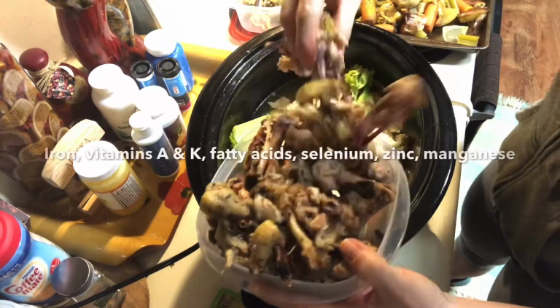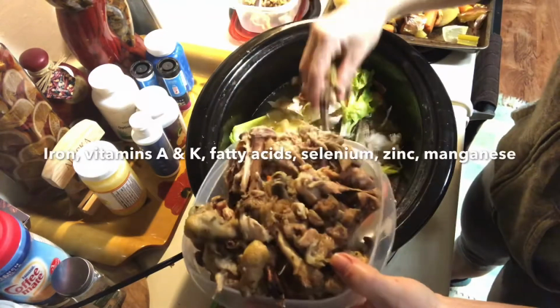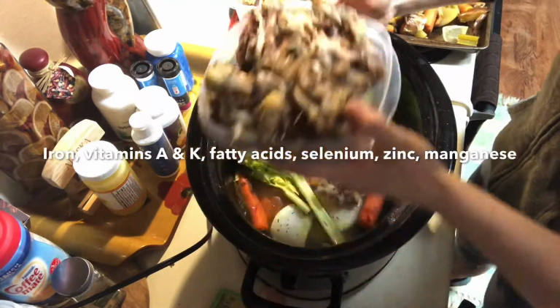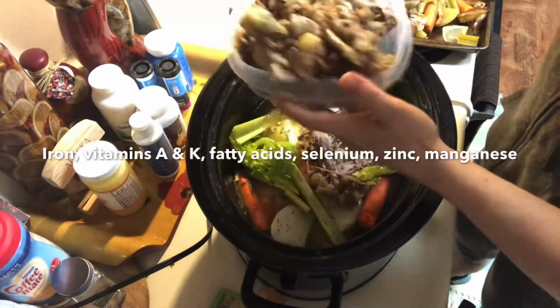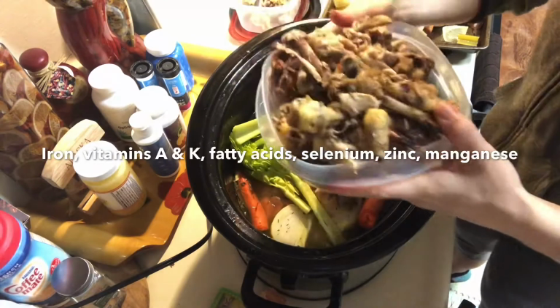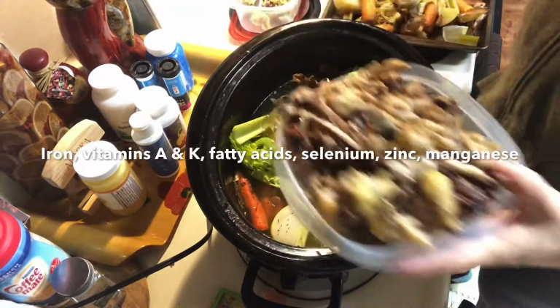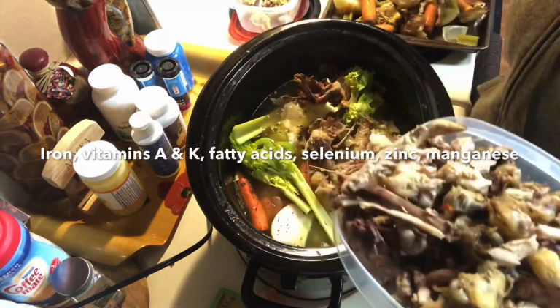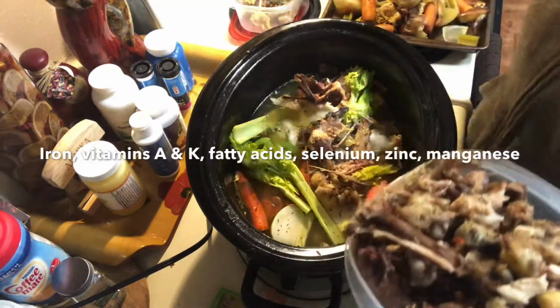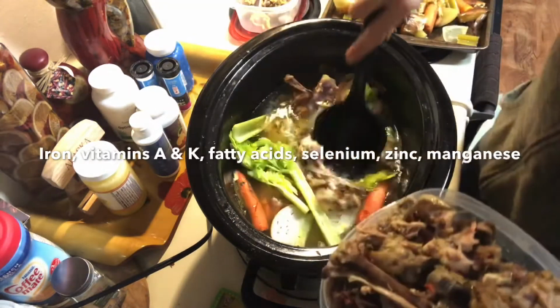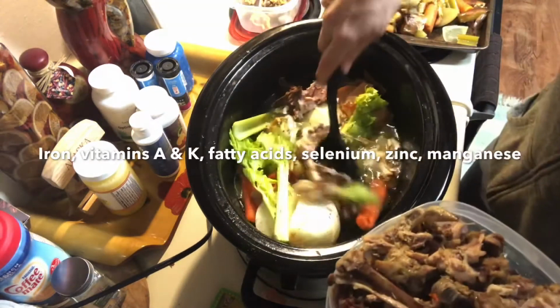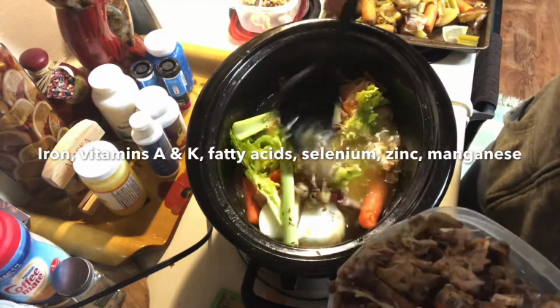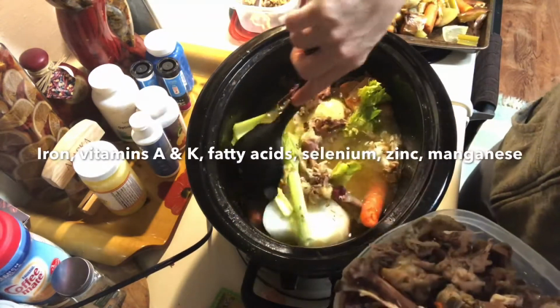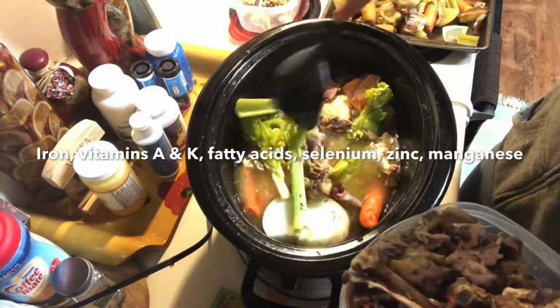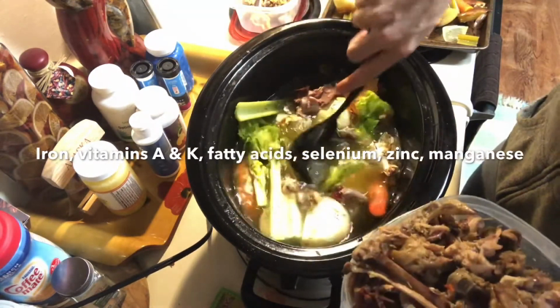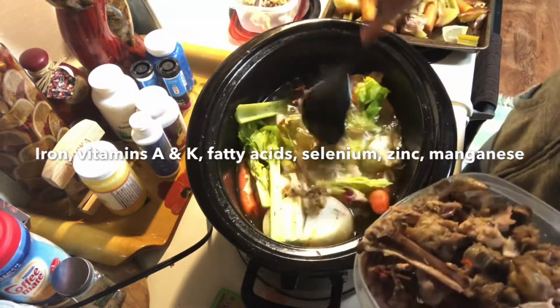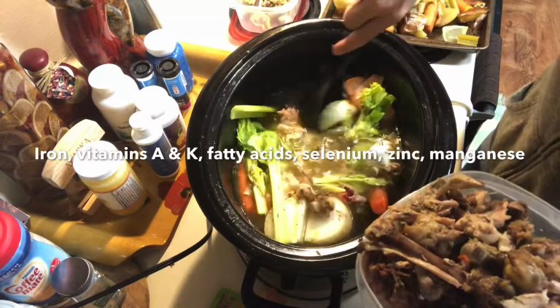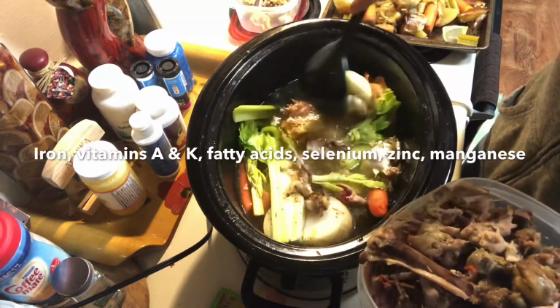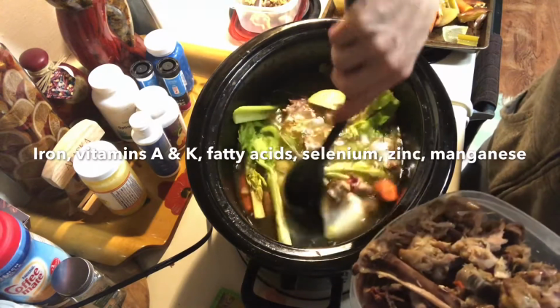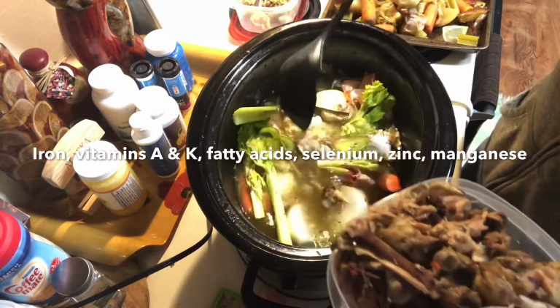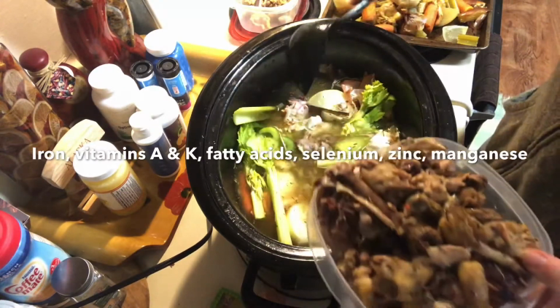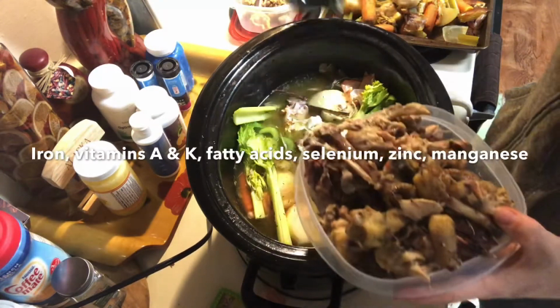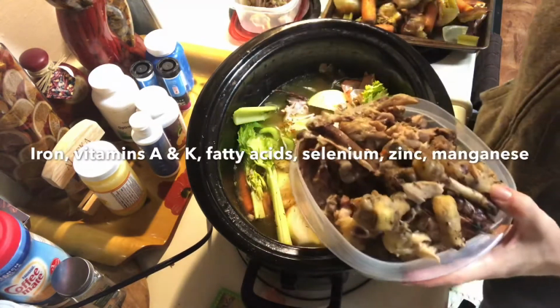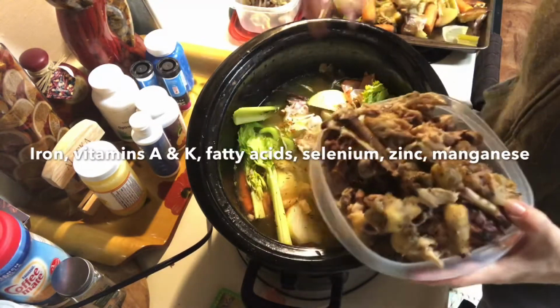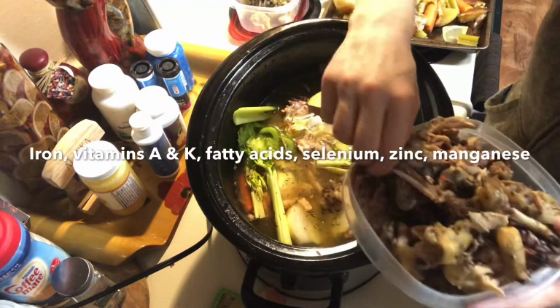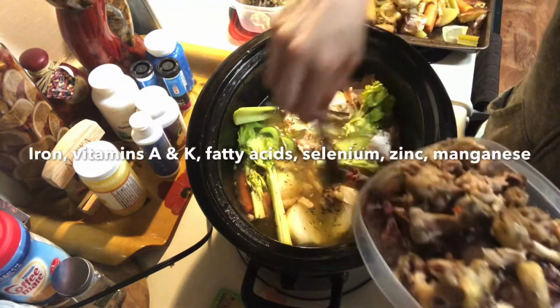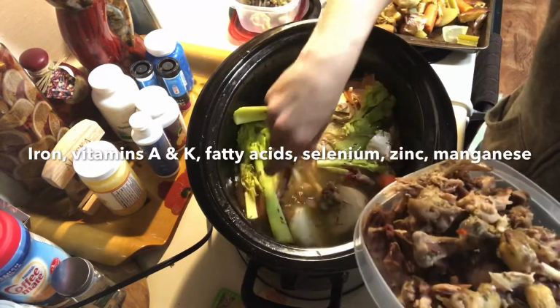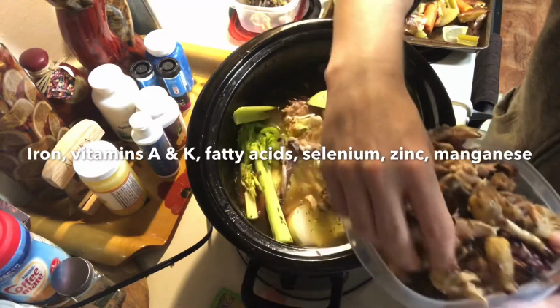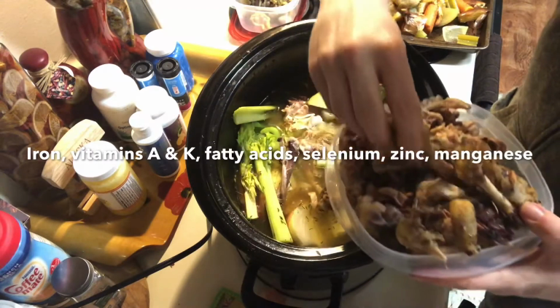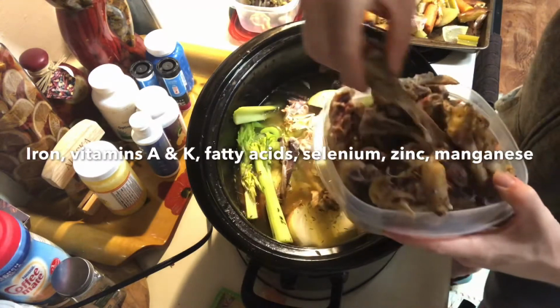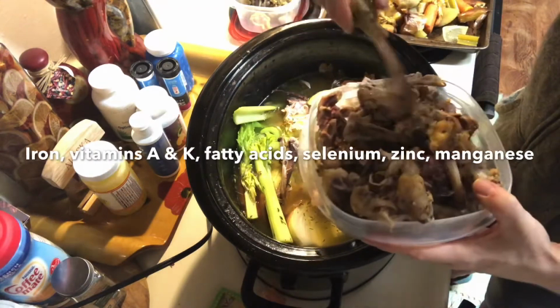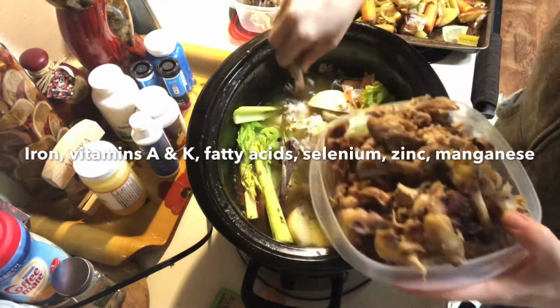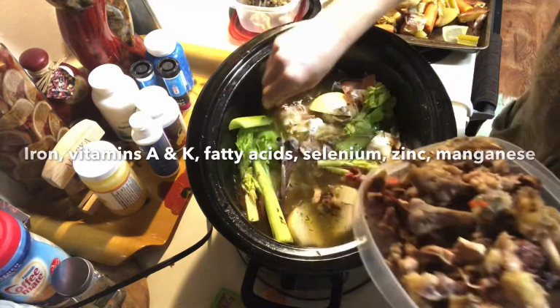Cooking the bones for 24 hours really helps to extract all of the nutrients from the bones. The bone marrow itself is full of nutrients like iron, vitamin A — which is great for your skin — vitamin K, fatty acids, selenium, zinc, and manganese.